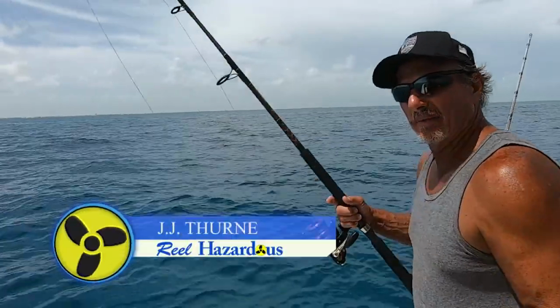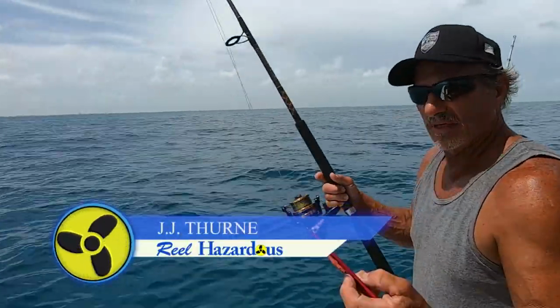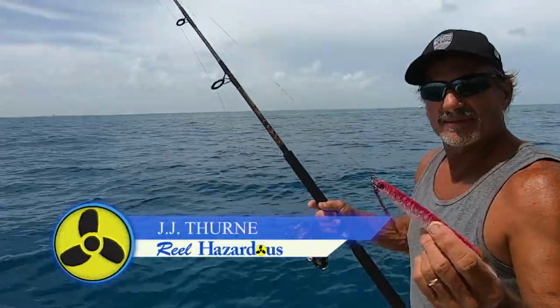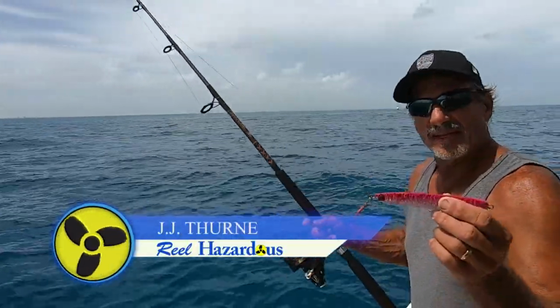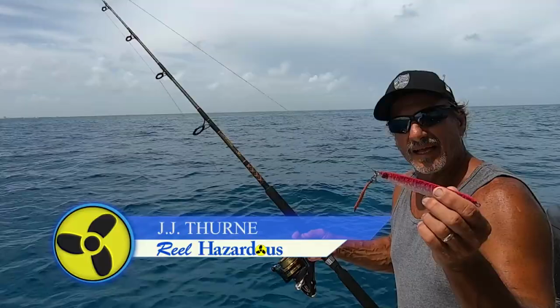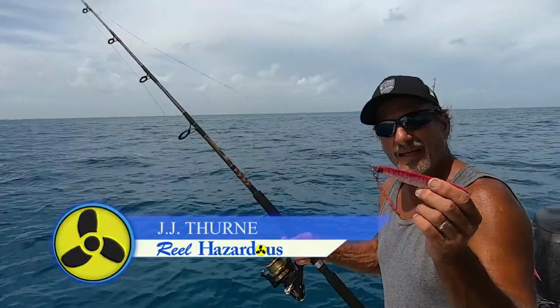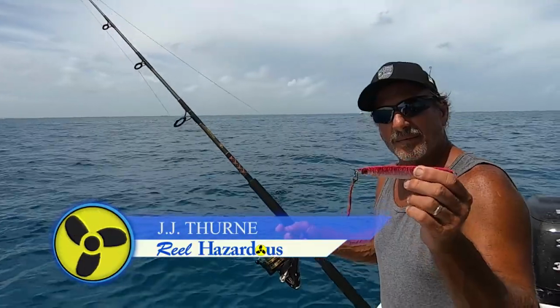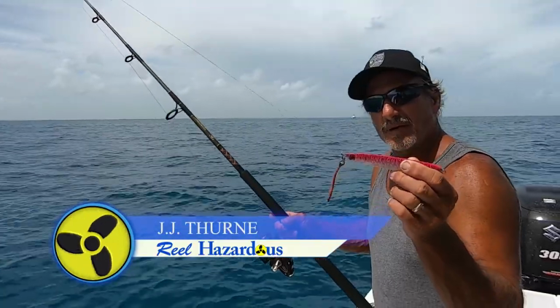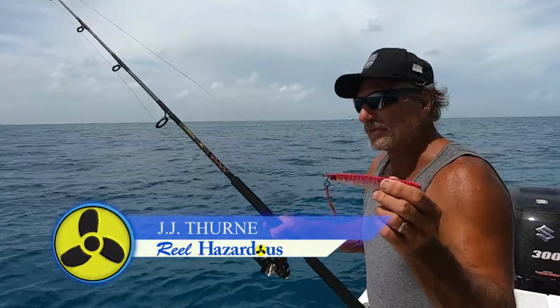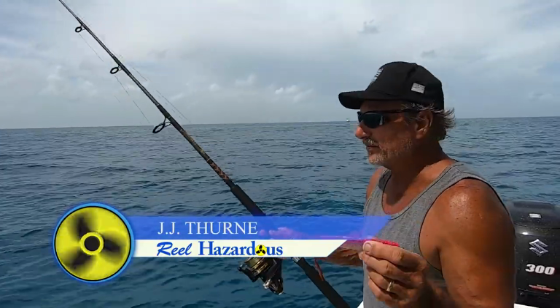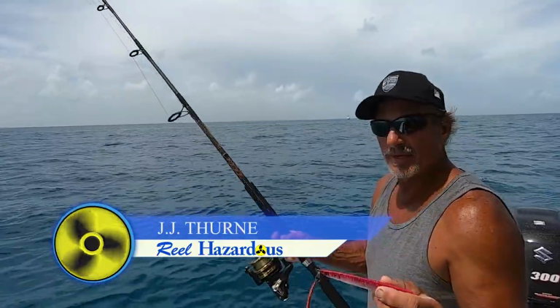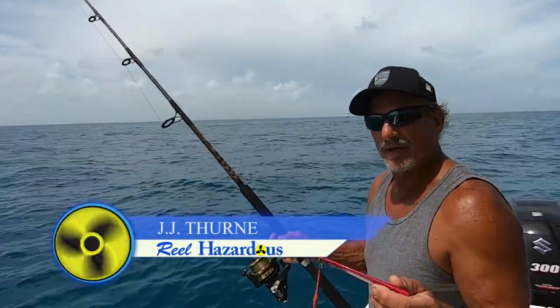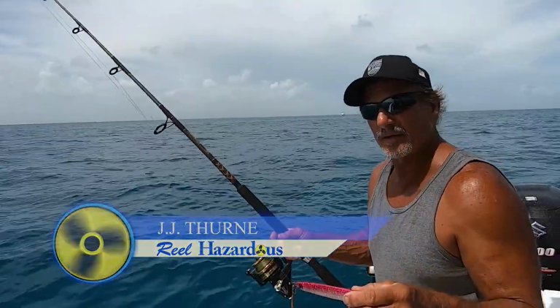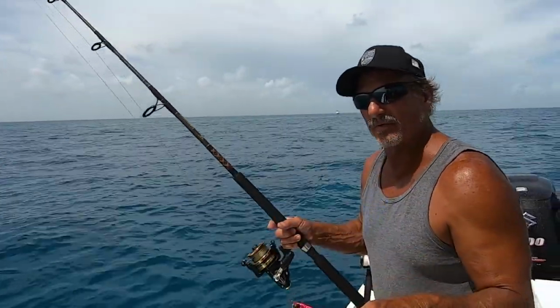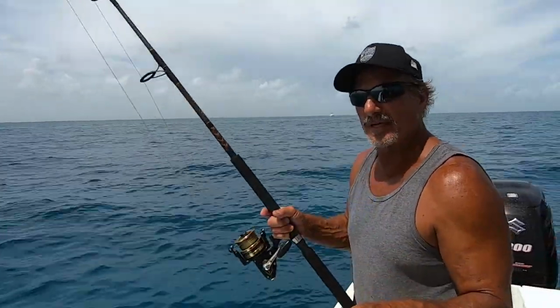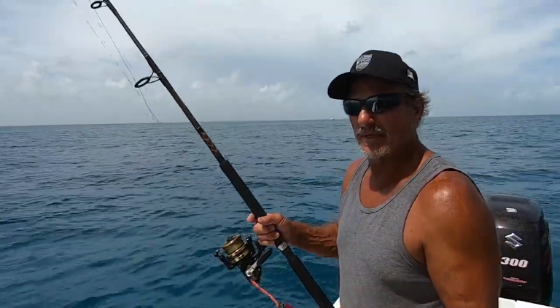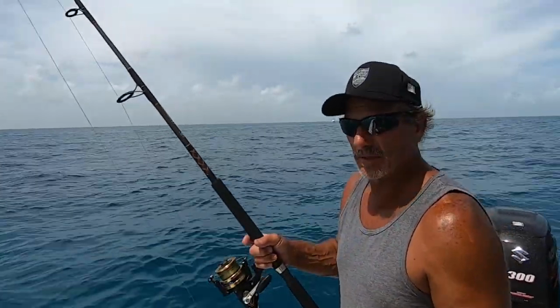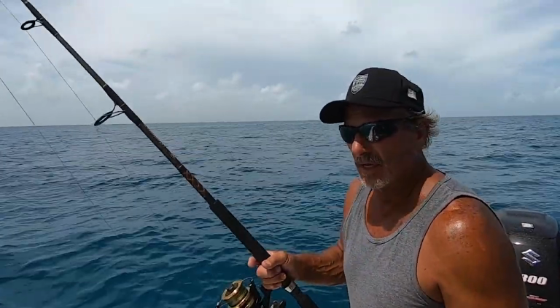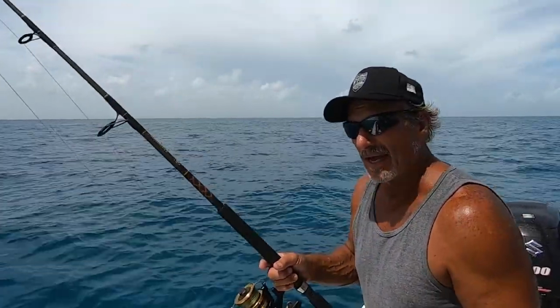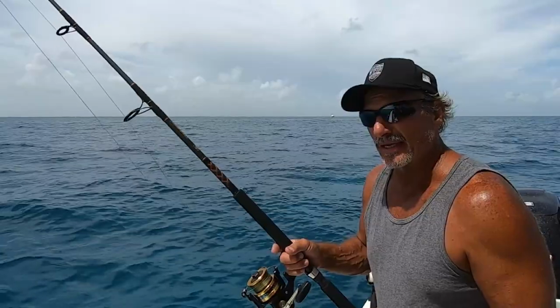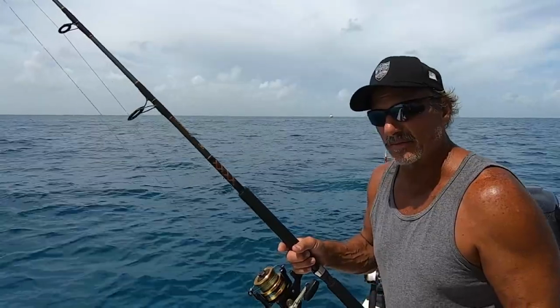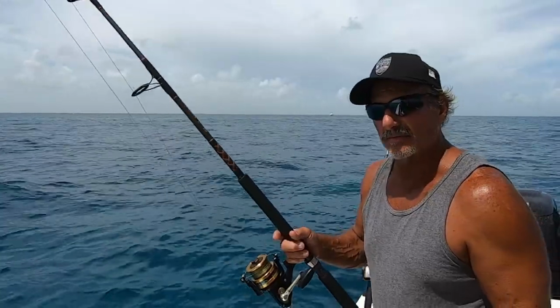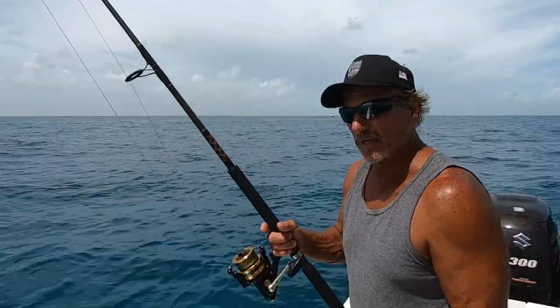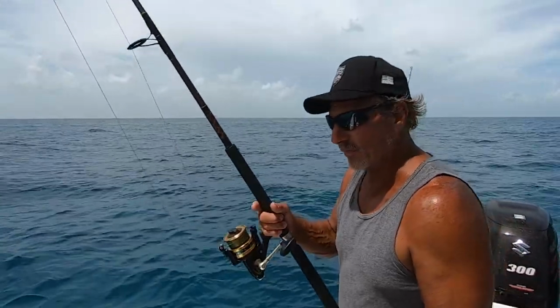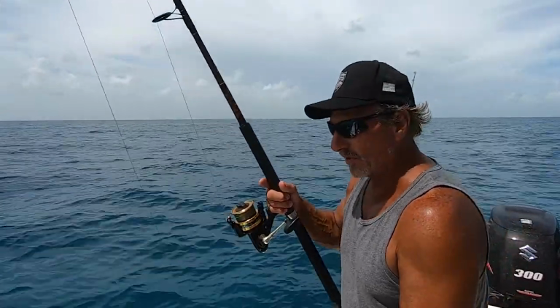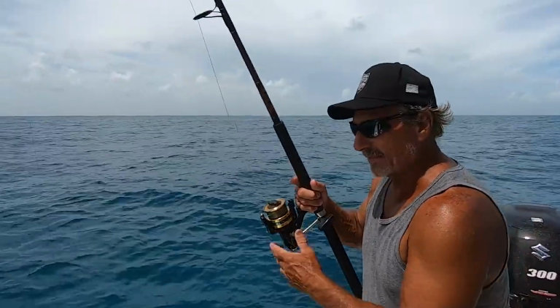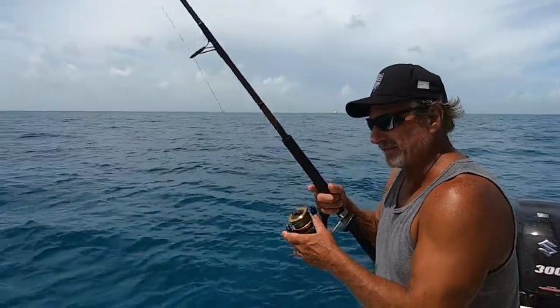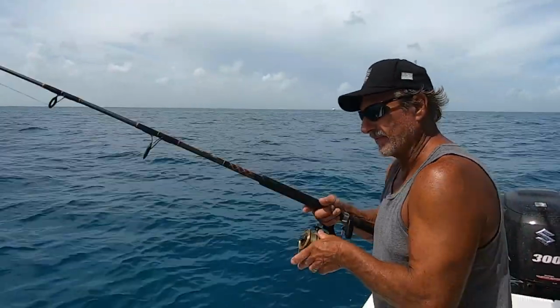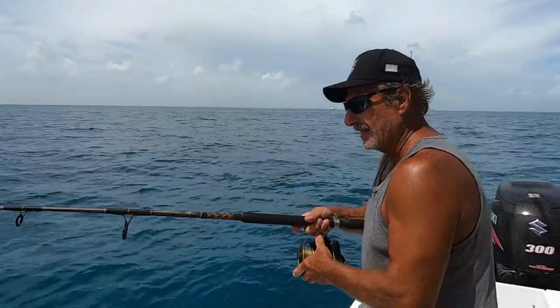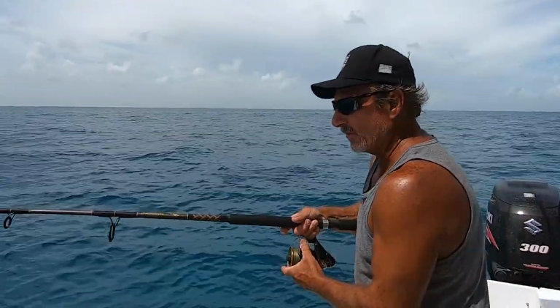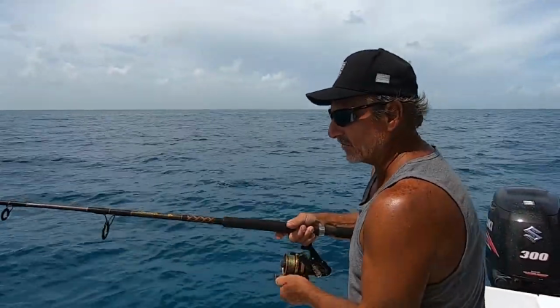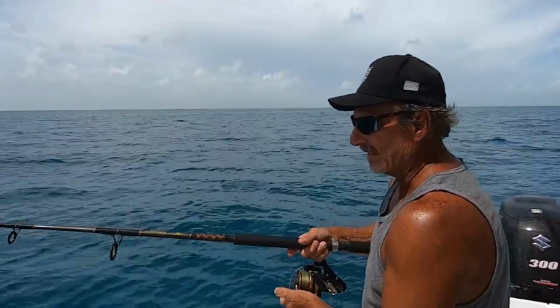Today we're doing a test on the butterfly jigs with the spinning rod. We're going to do eight tests with this one — four on each. We're going to drop it down and I'm going to reel it straight up.